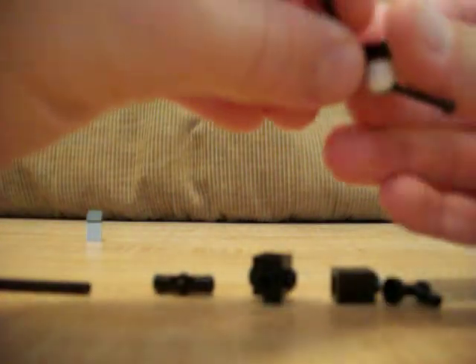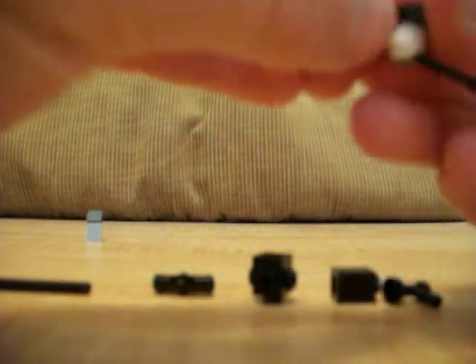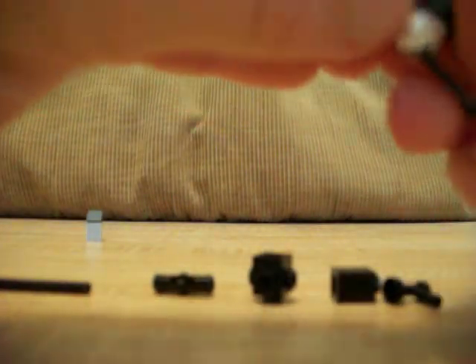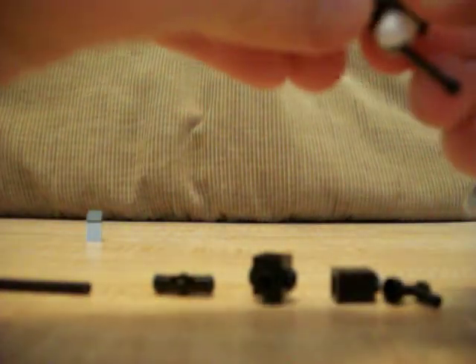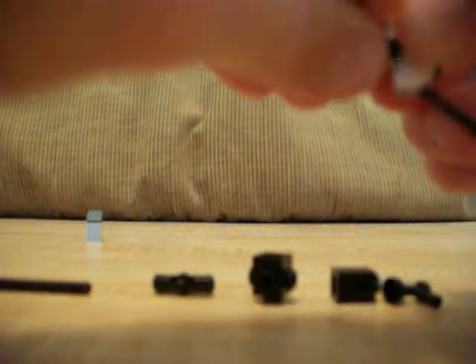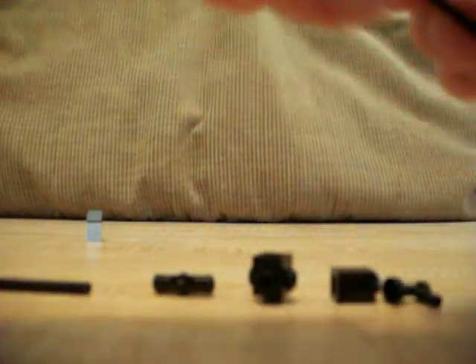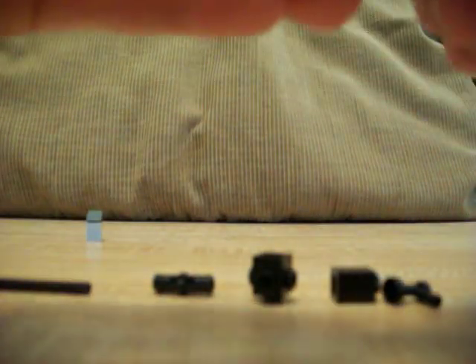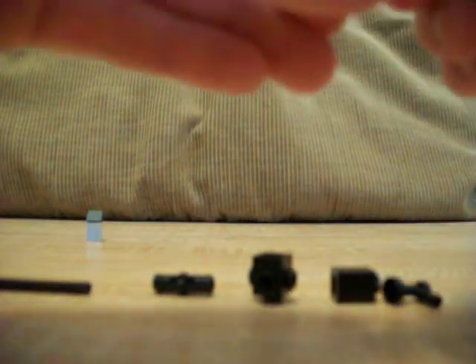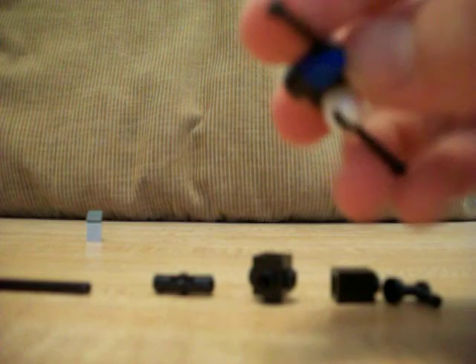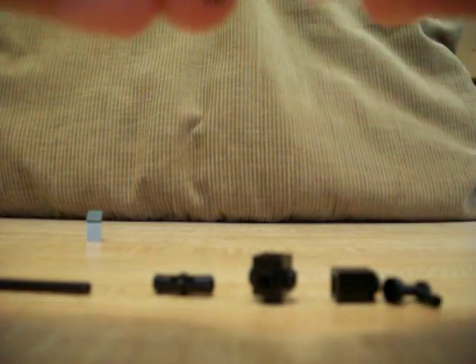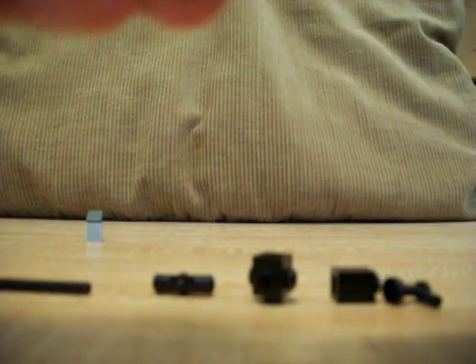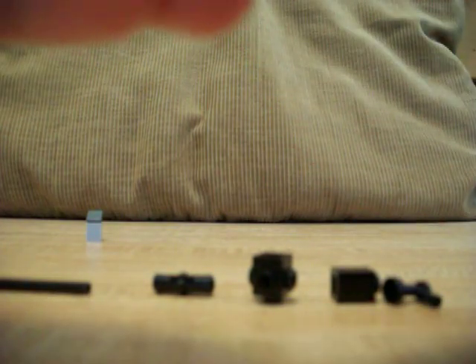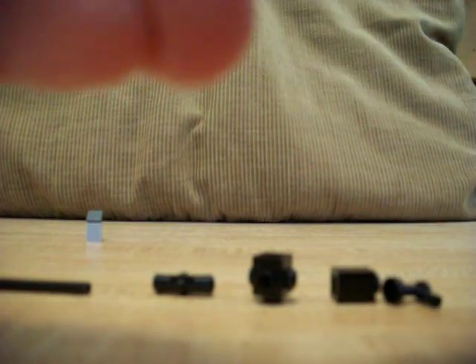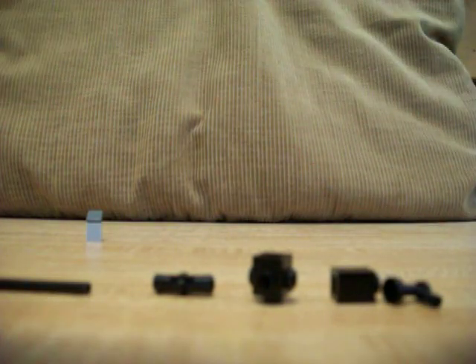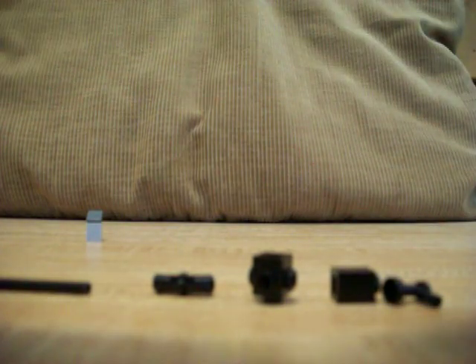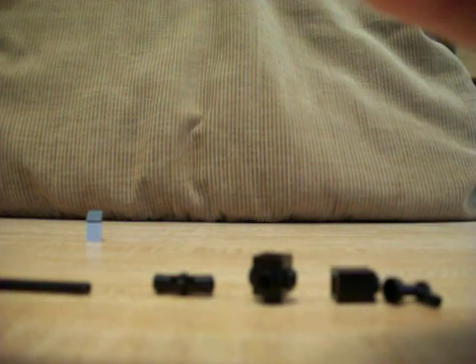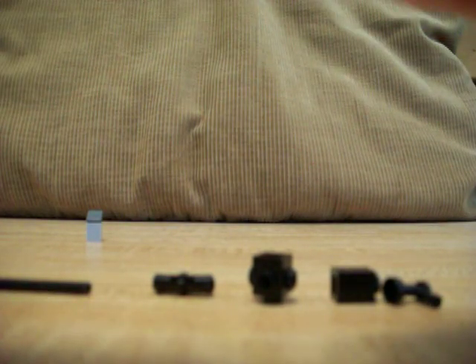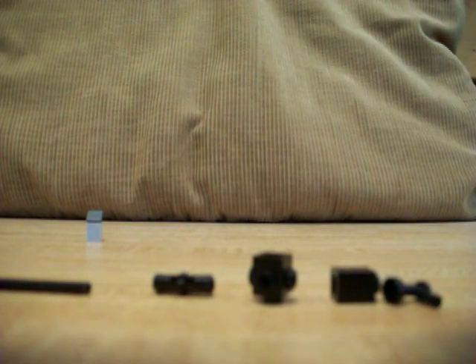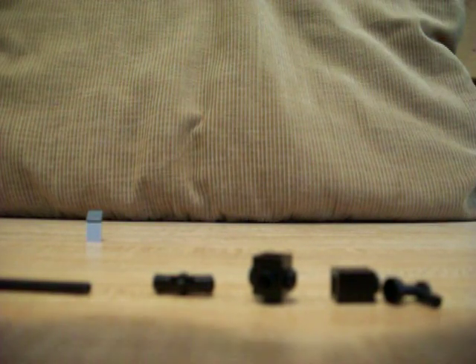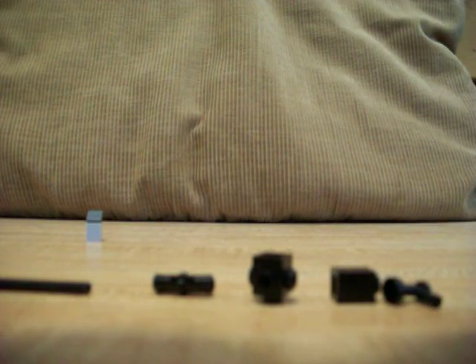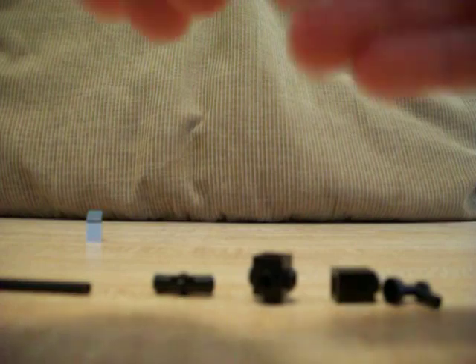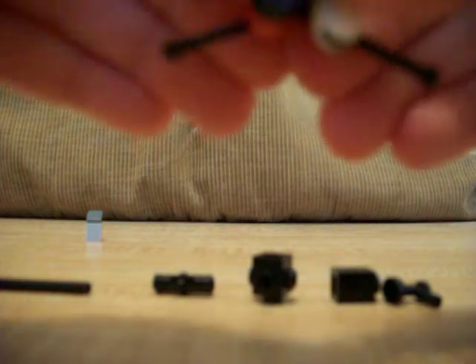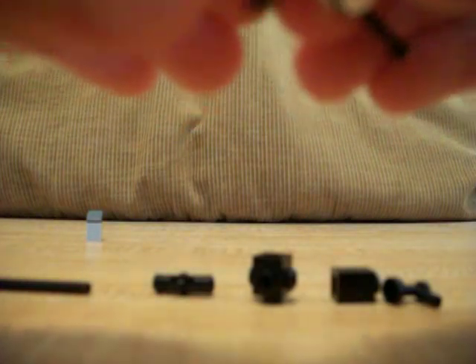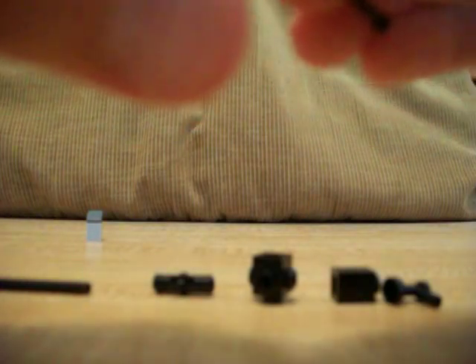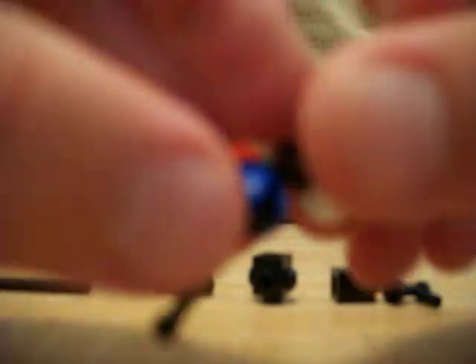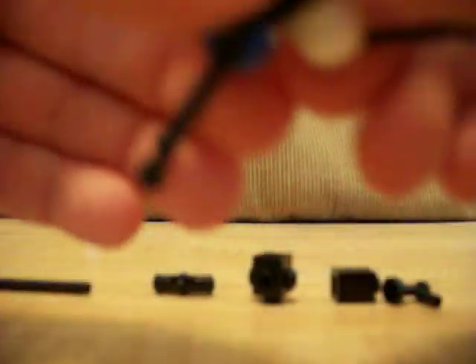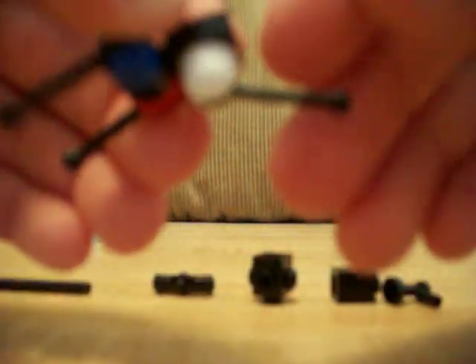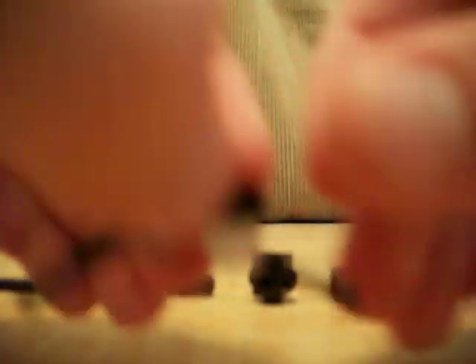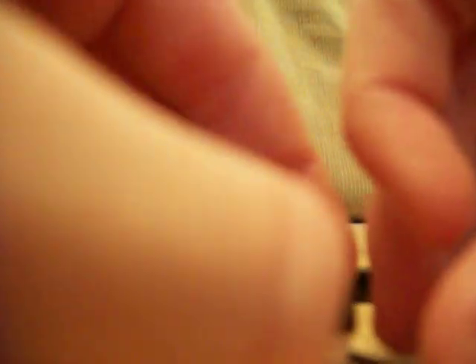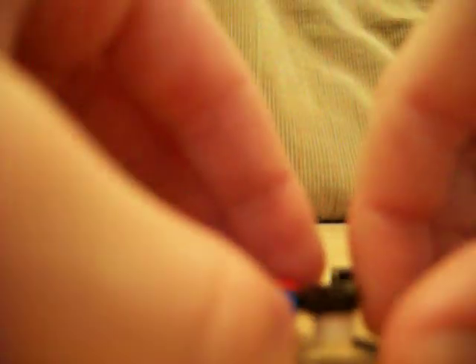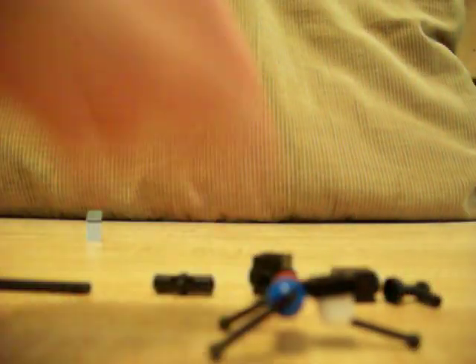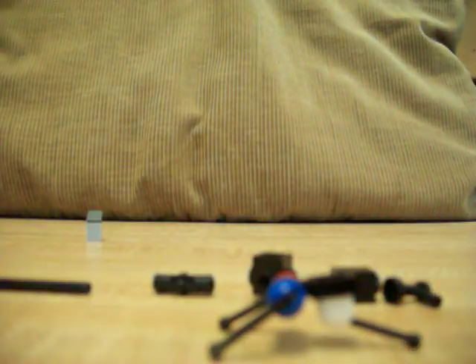And then this is just like the other part of the tripod, and so when we finish it should look like that.